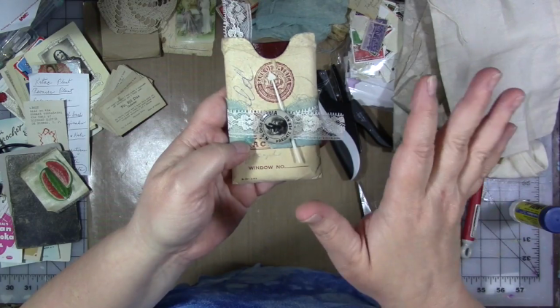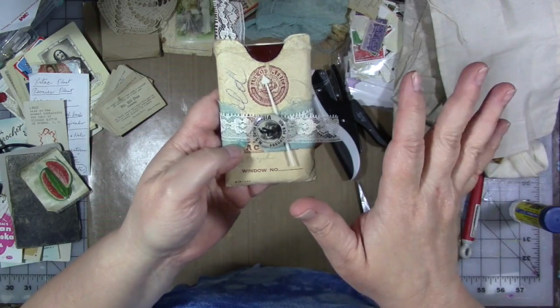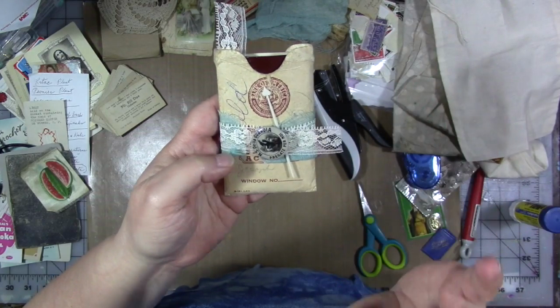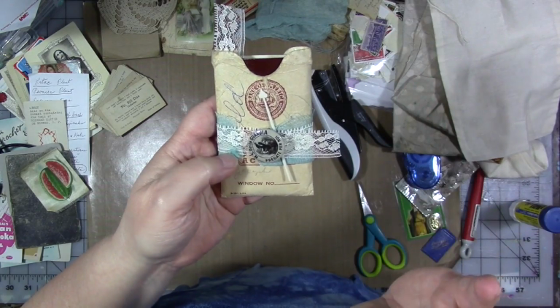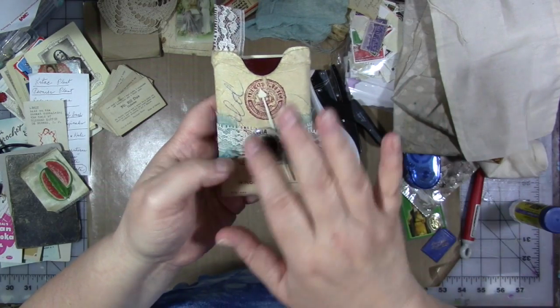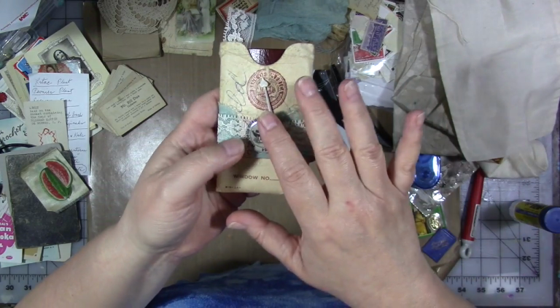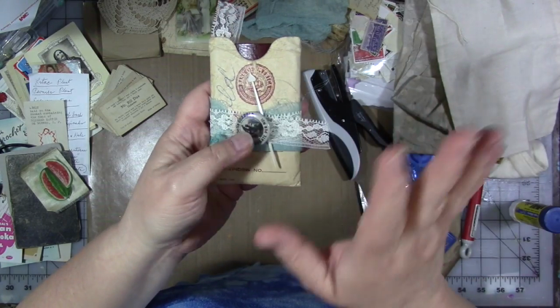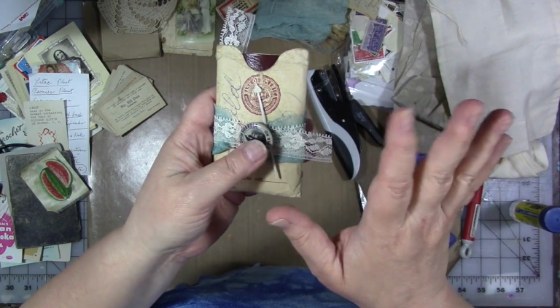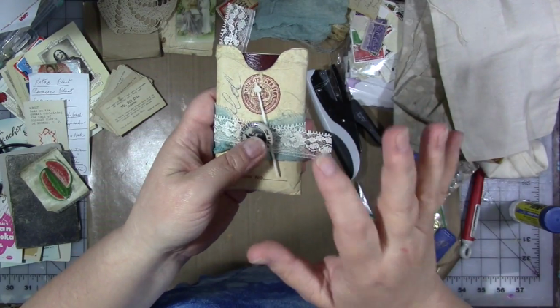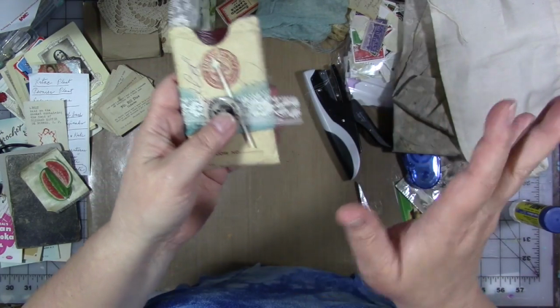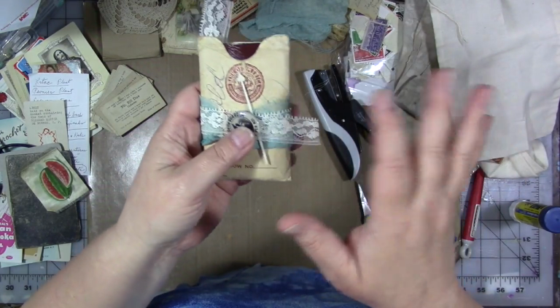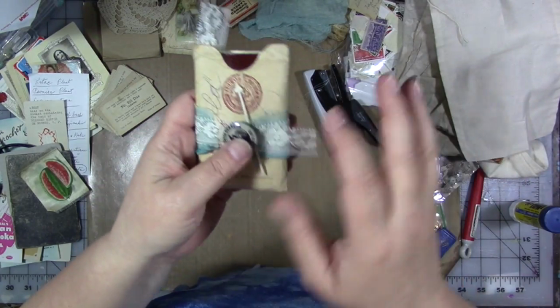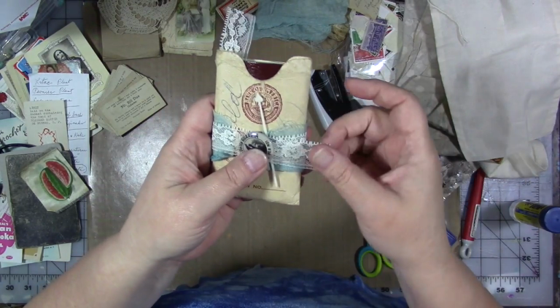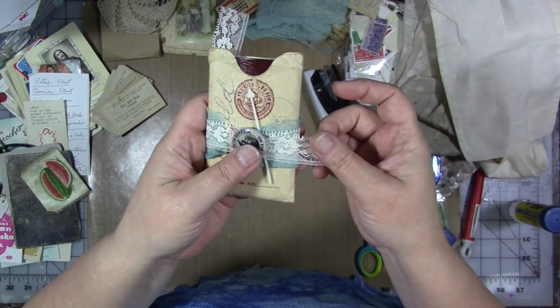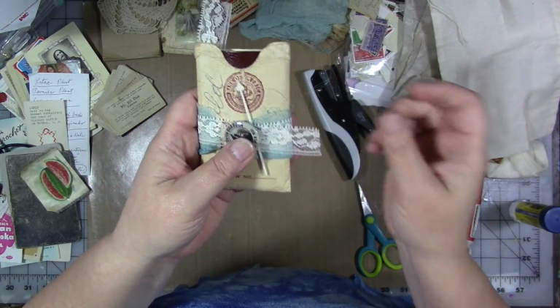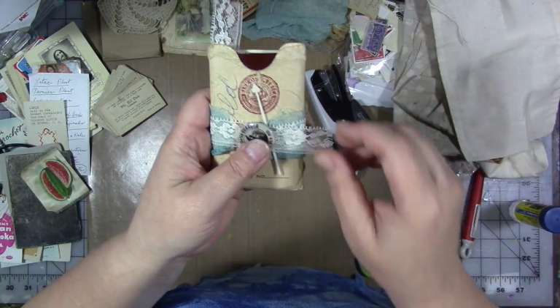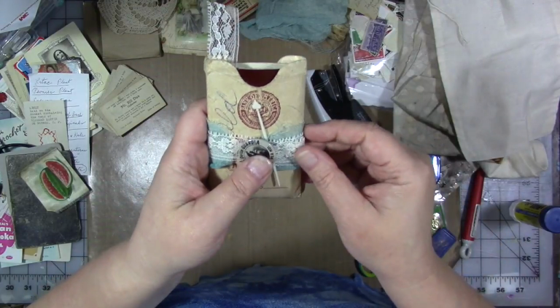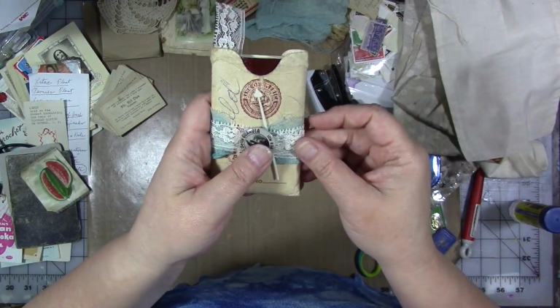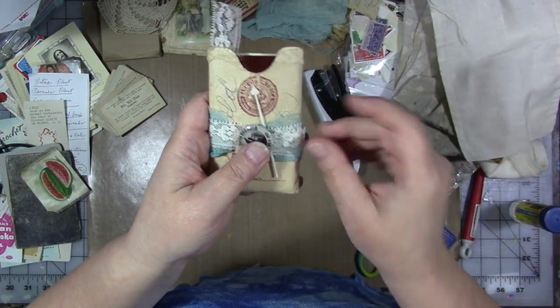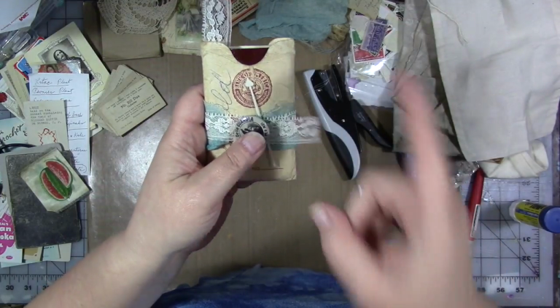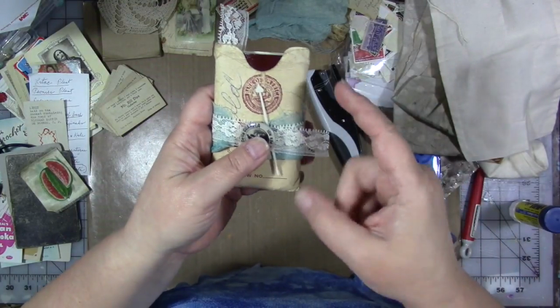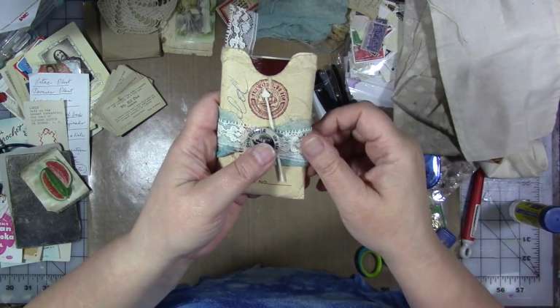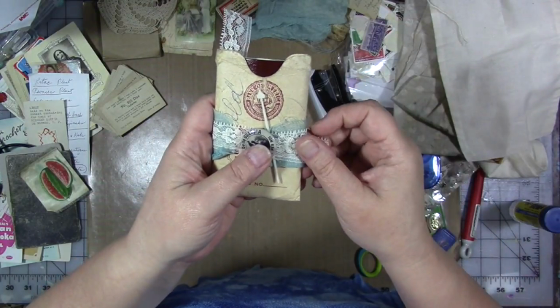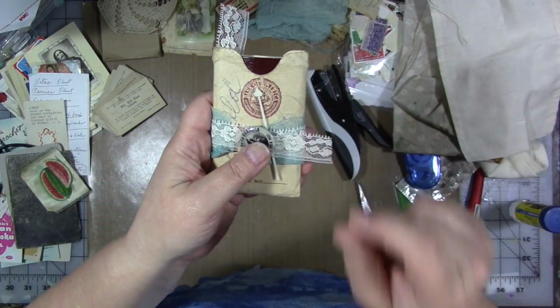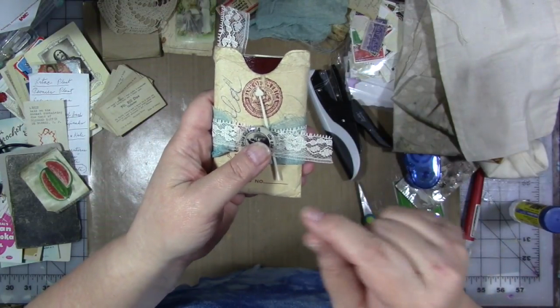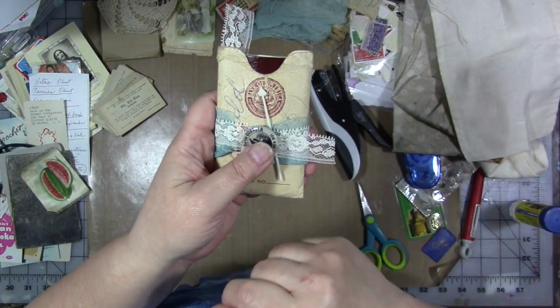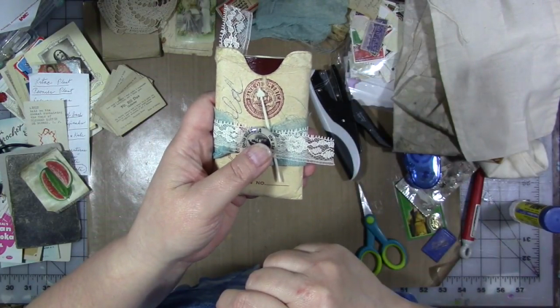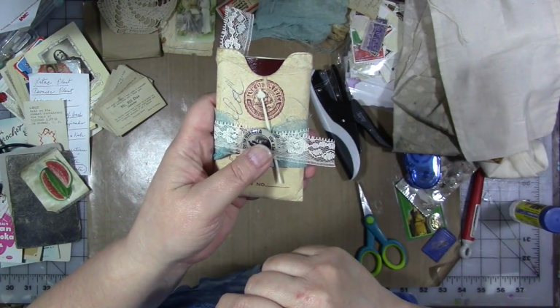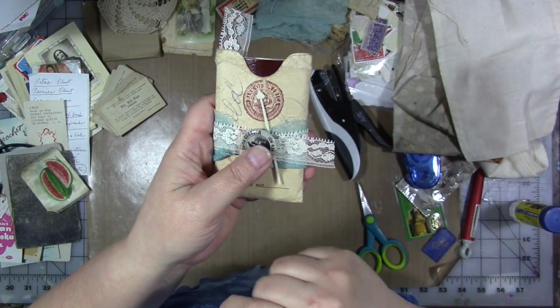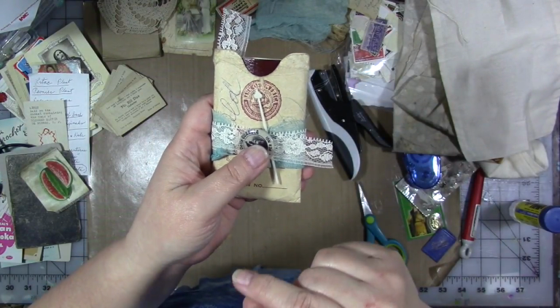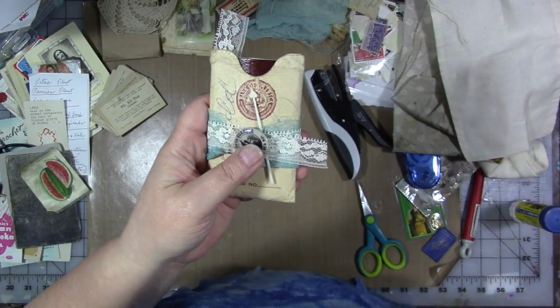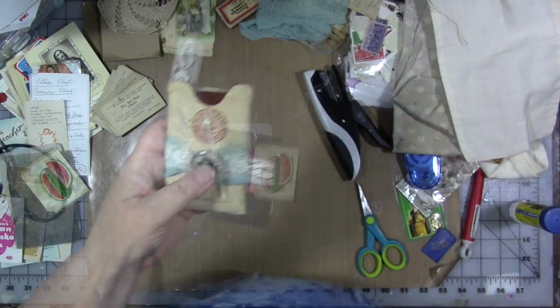Links to my Etsy shop, Happy Mail, my other Facebook group — all that stuff, so check it out. Don't forget to go out and have a great day. Do something nice for yourself because you deserve it, and I'll see you later.